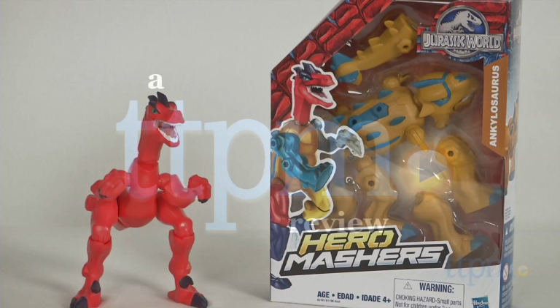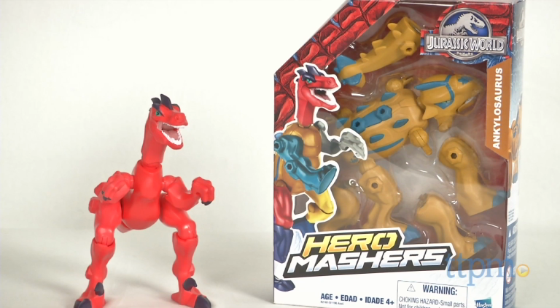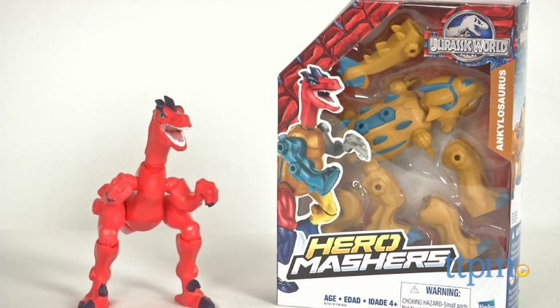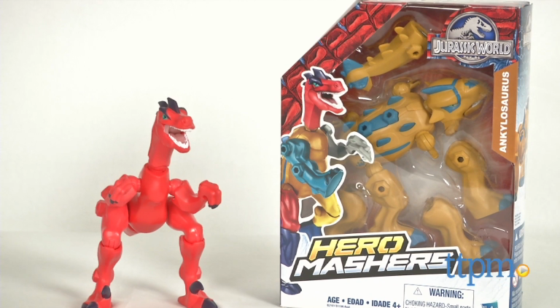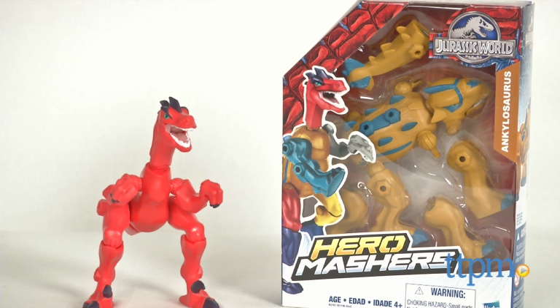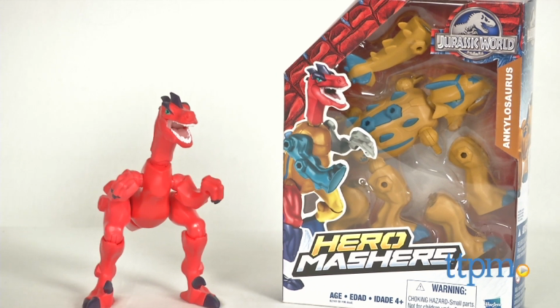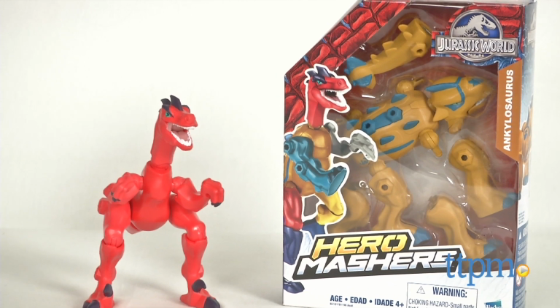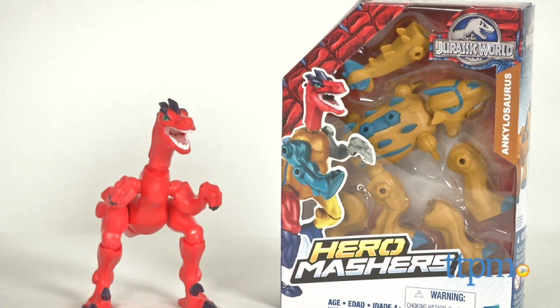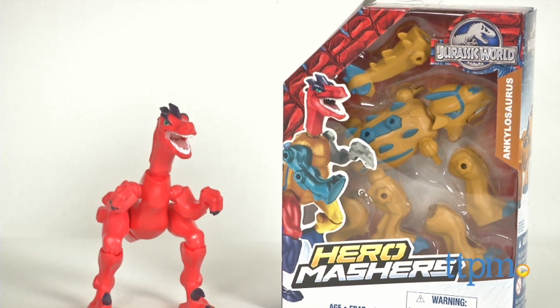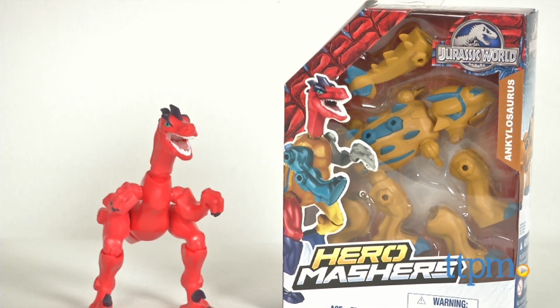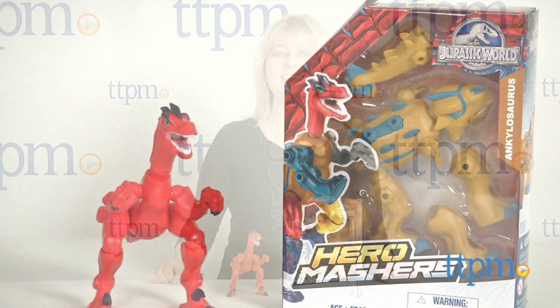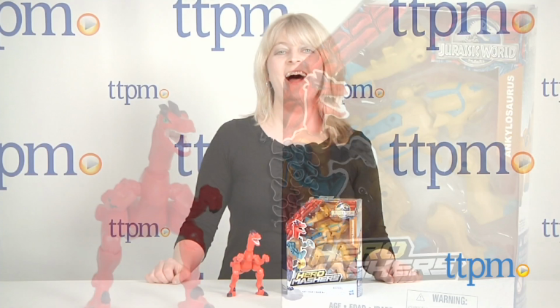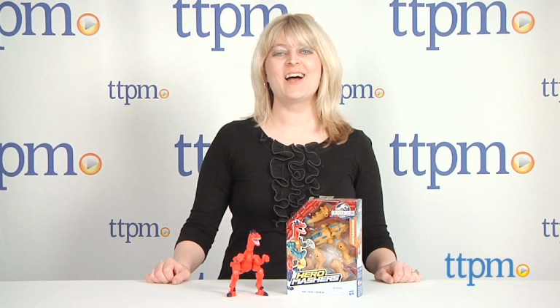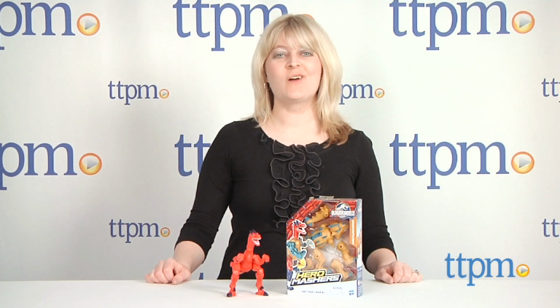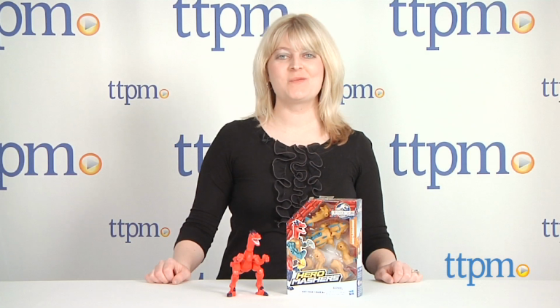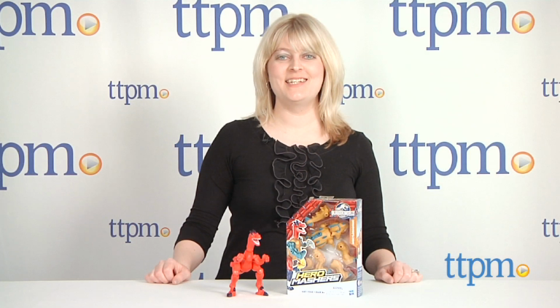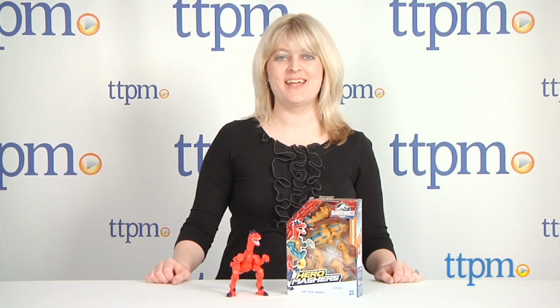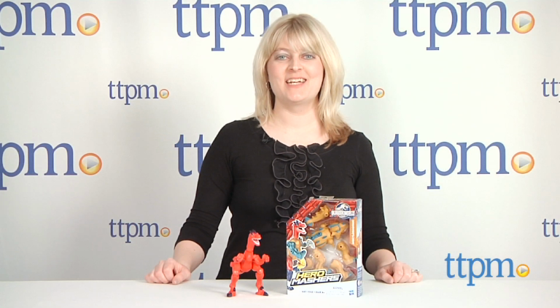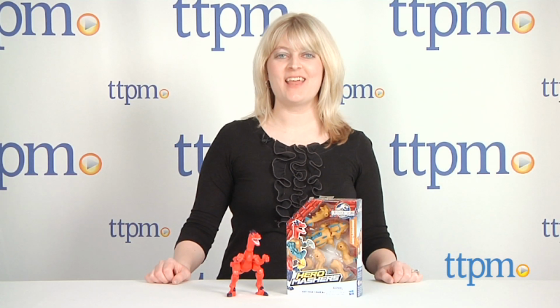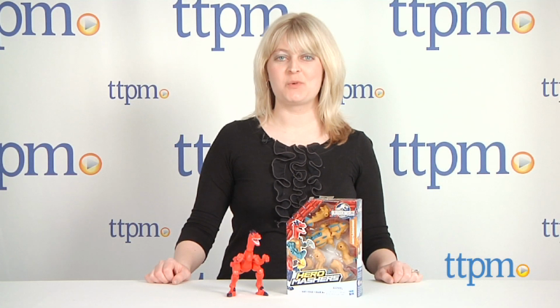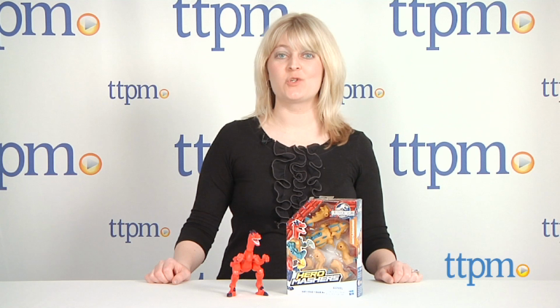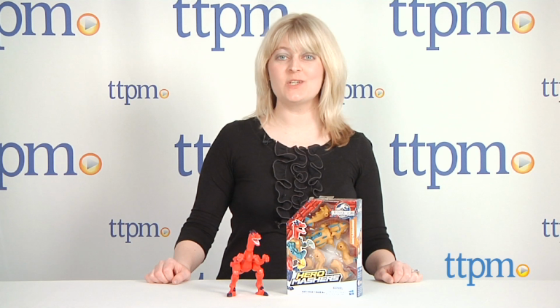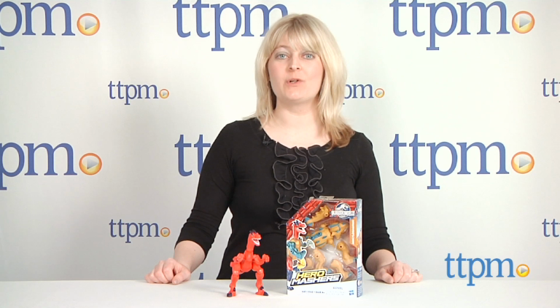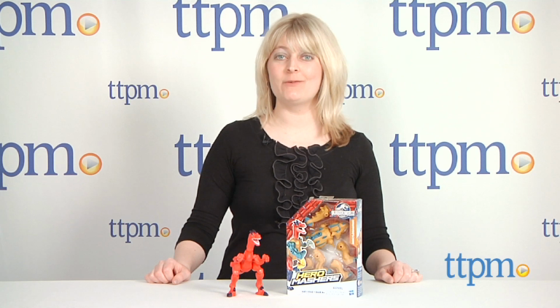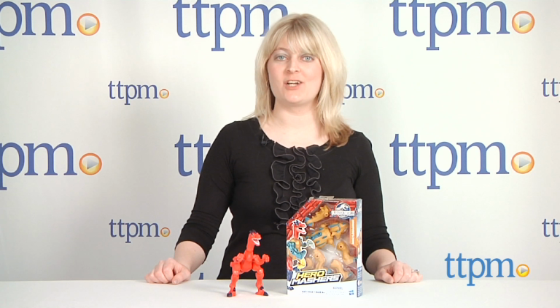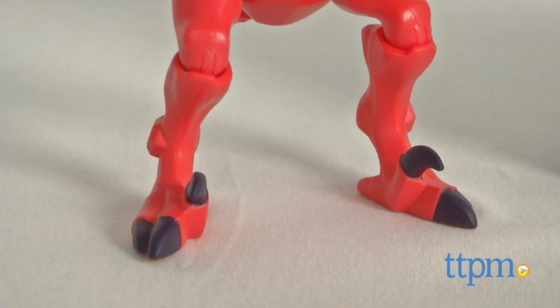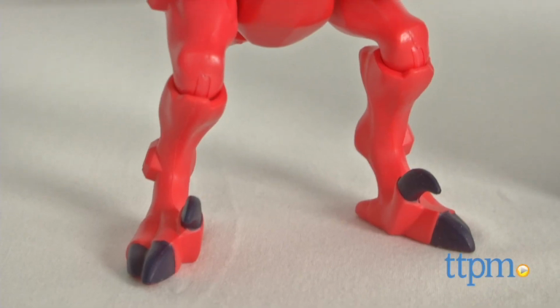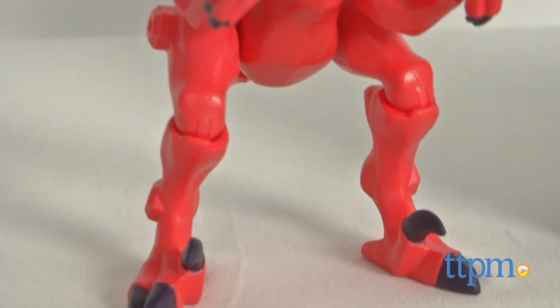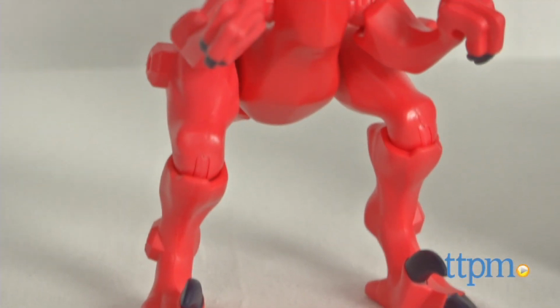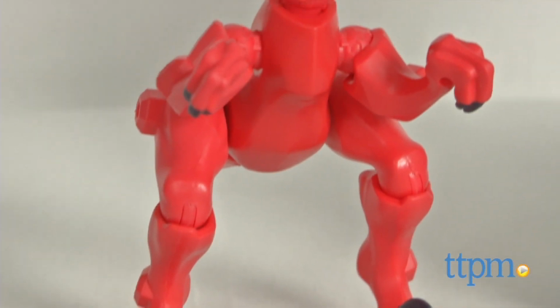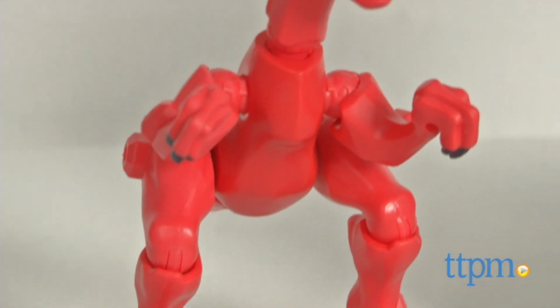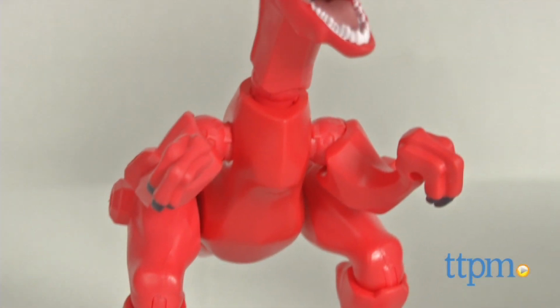Build your own dinosaur like the scientists in Jurassic World! Hi, I'm Laurie from TTPM, here with Hasbro's Jurassic World Hero Mashers, Velociraptor and Ankylosaurus.